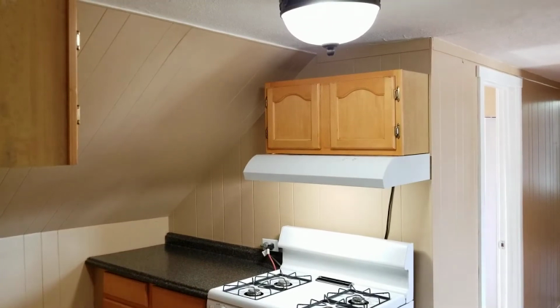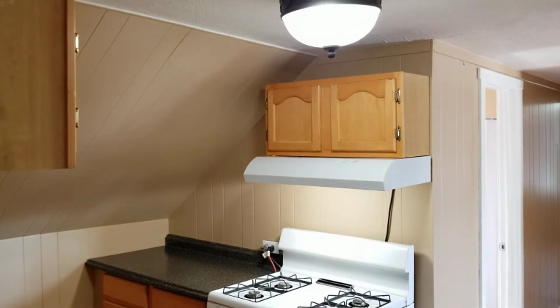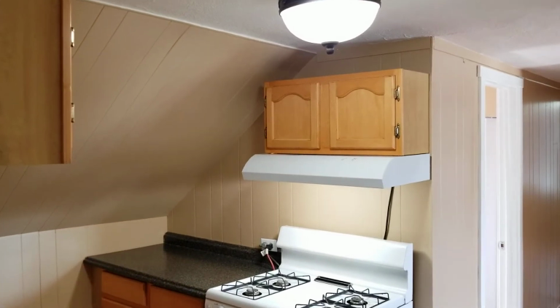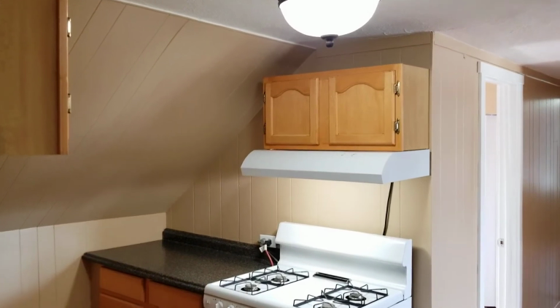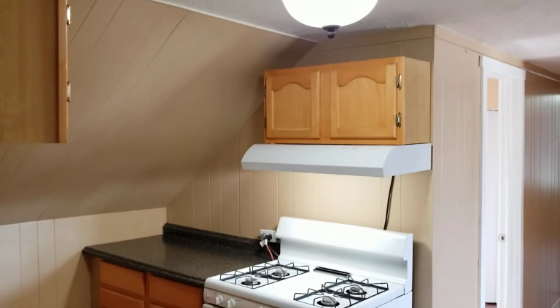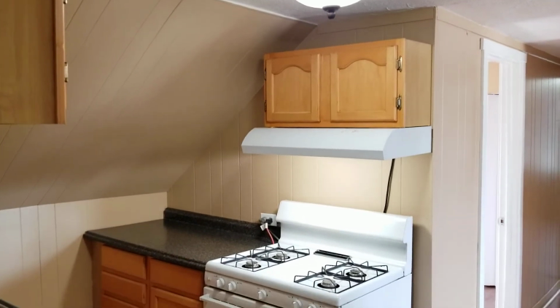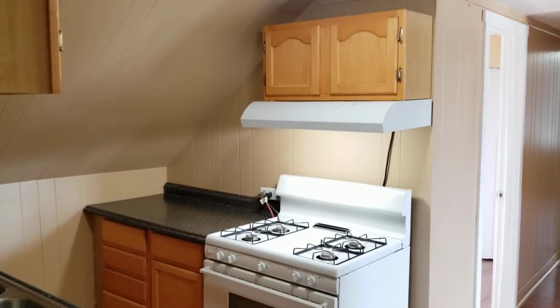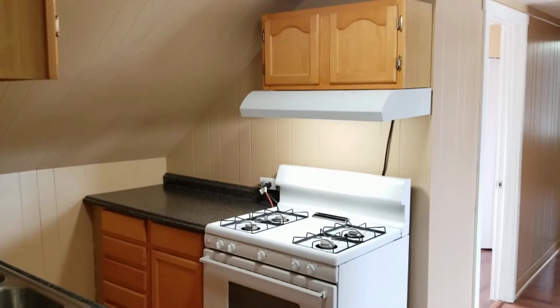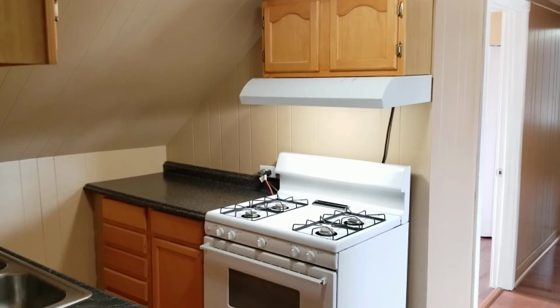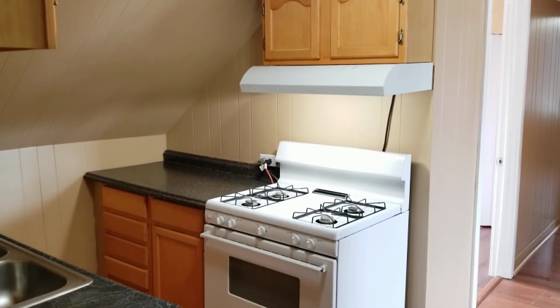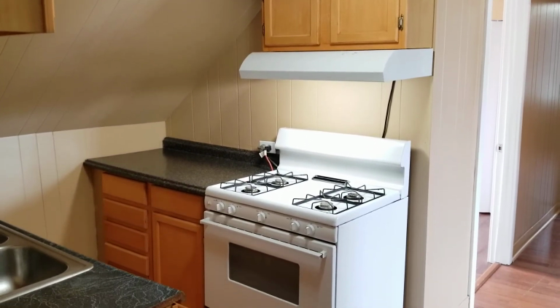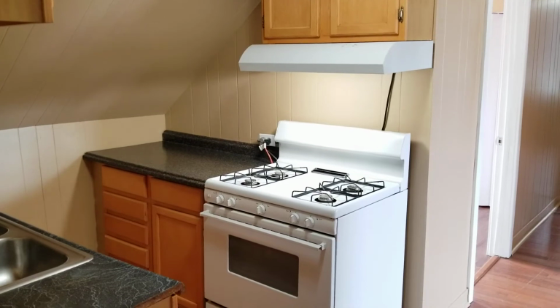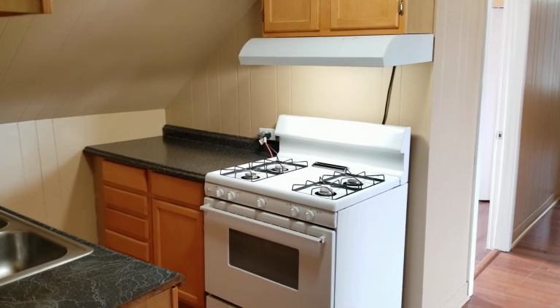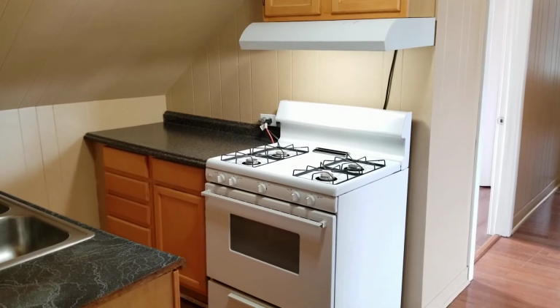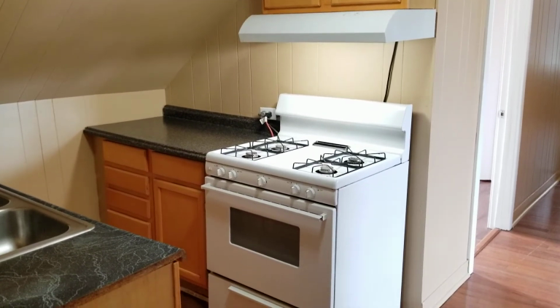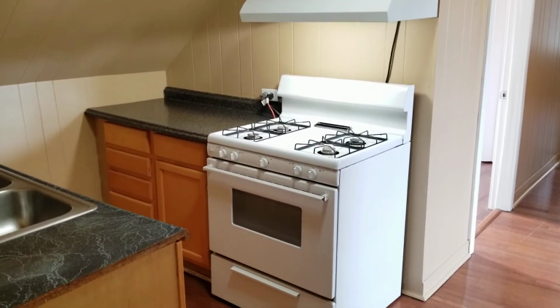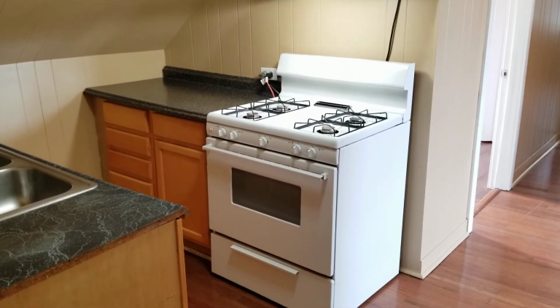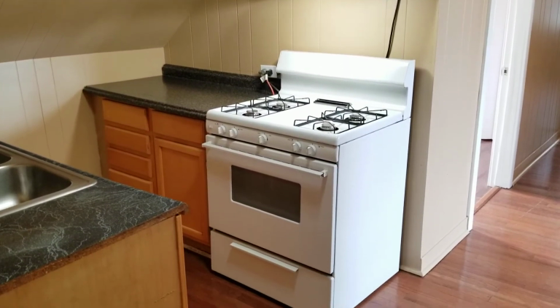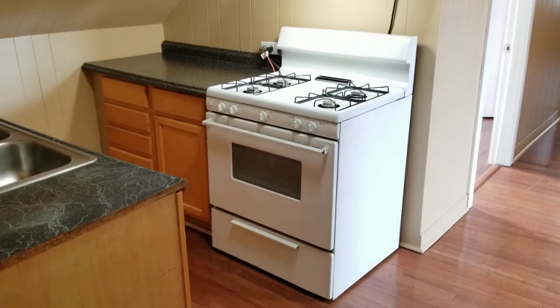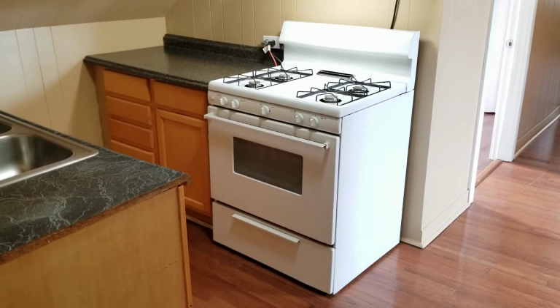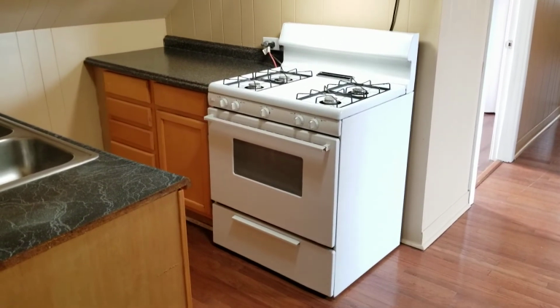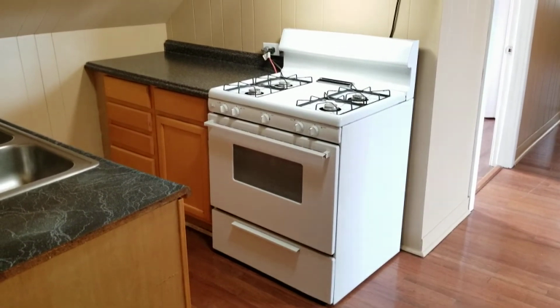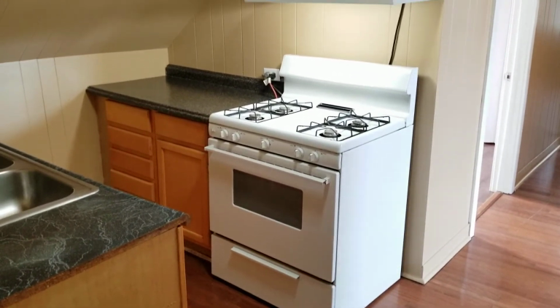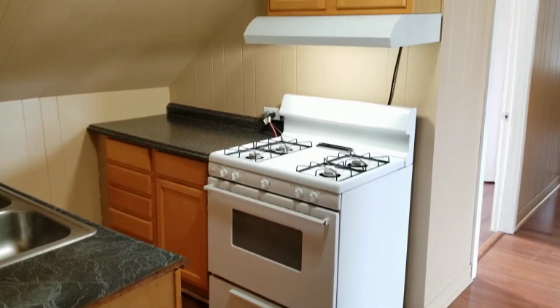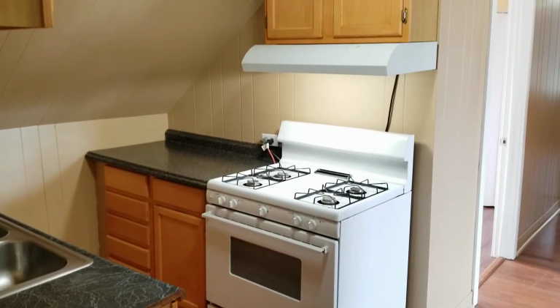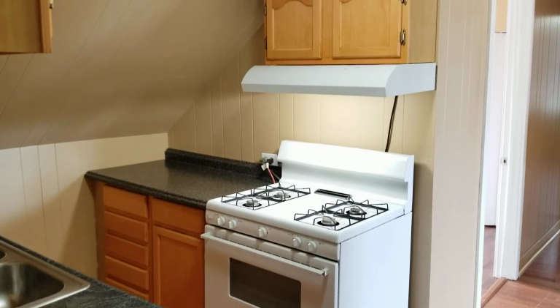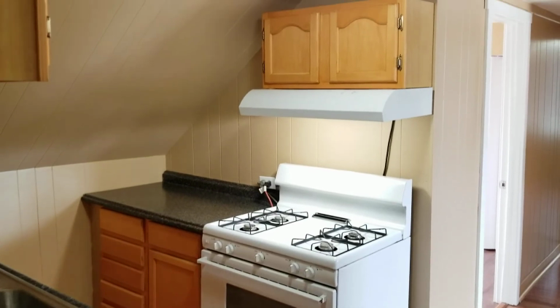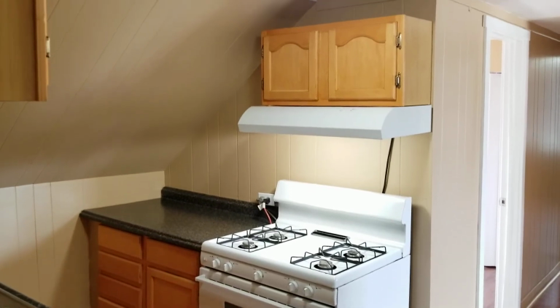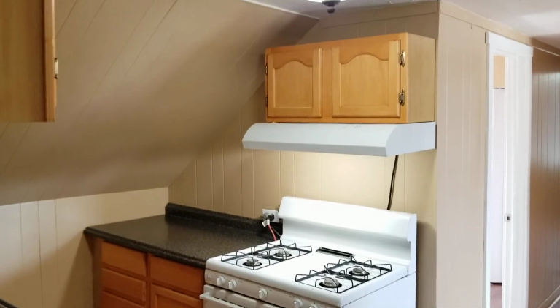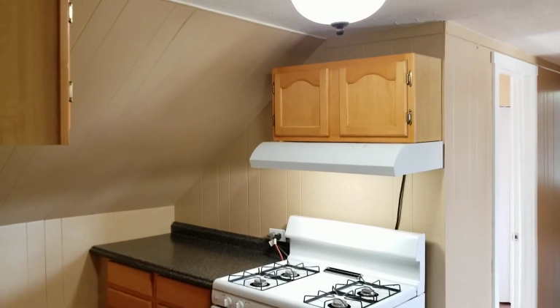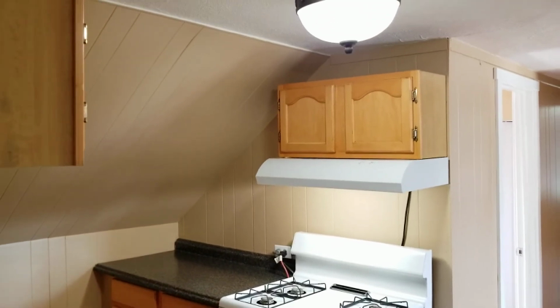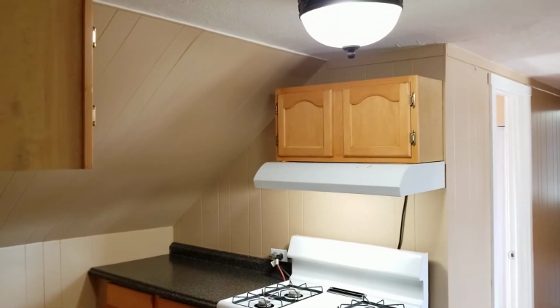Hello everybody, this is Jacob with Nexus and I'm here at 56 Adelaide Street, Unit 3, located in Warwick, Rhode Island. This is a third floor, two bedroom, one bathroom unit and we are going to begin our walkthrough right in the centralized kitchen area.